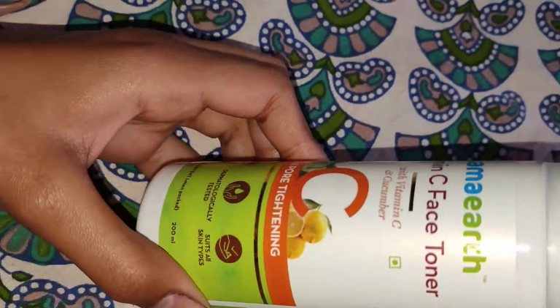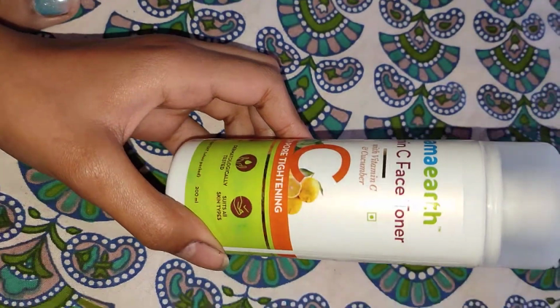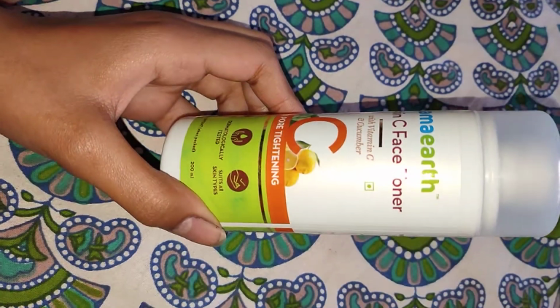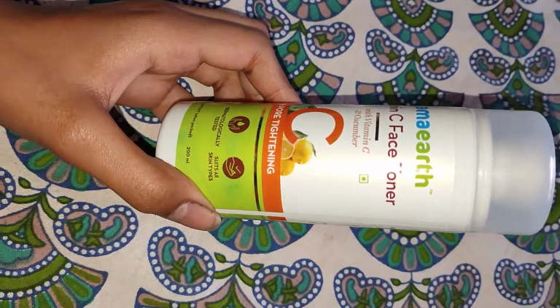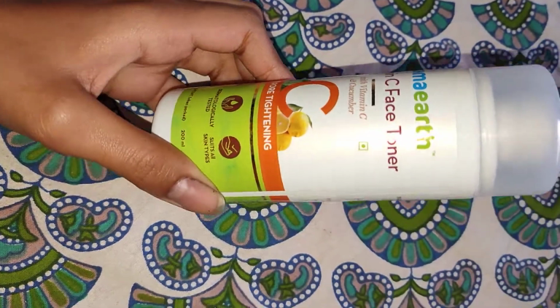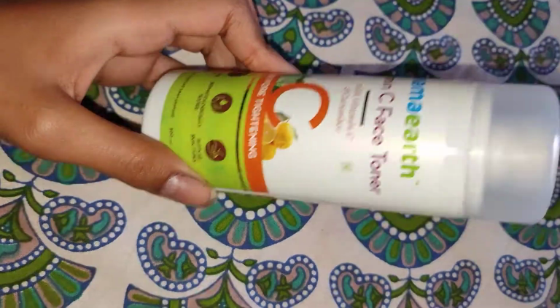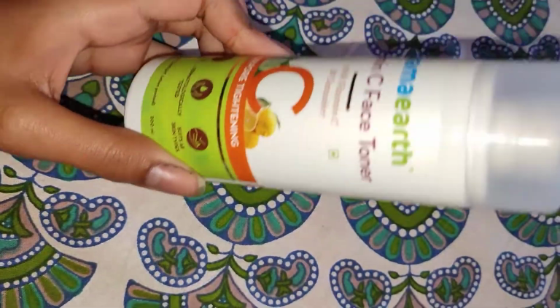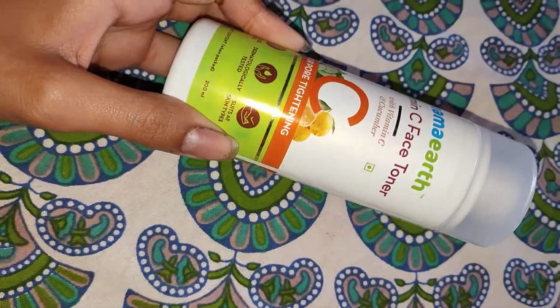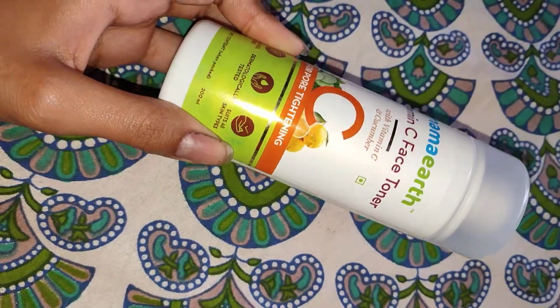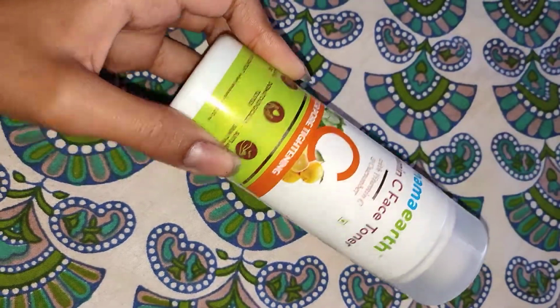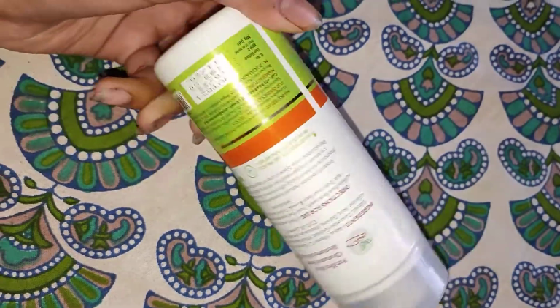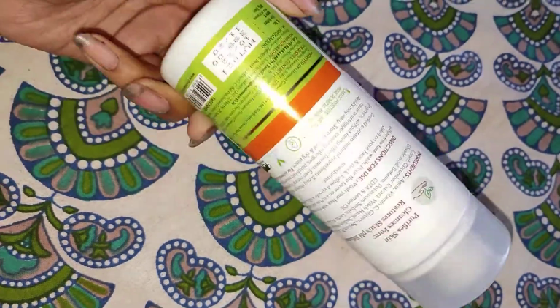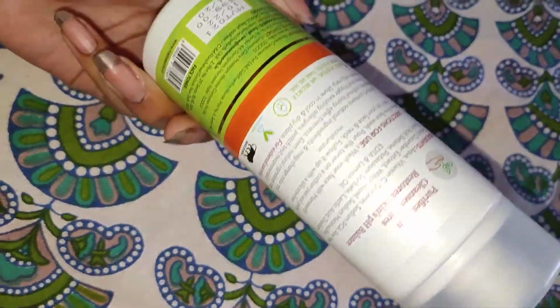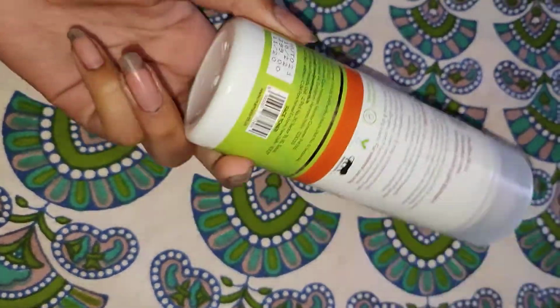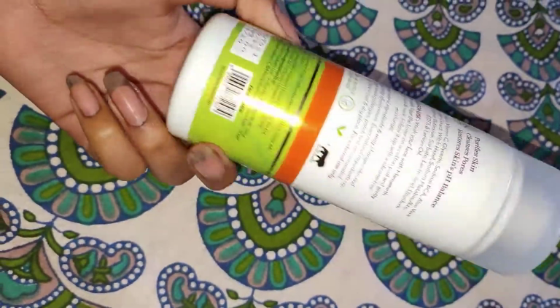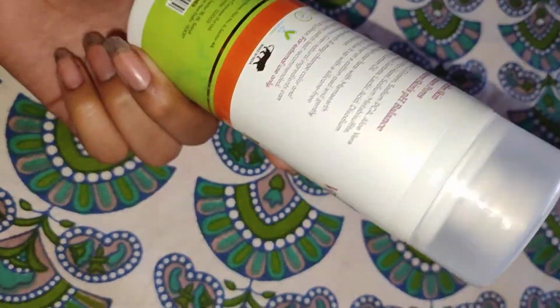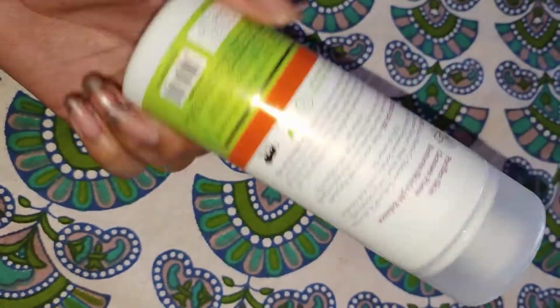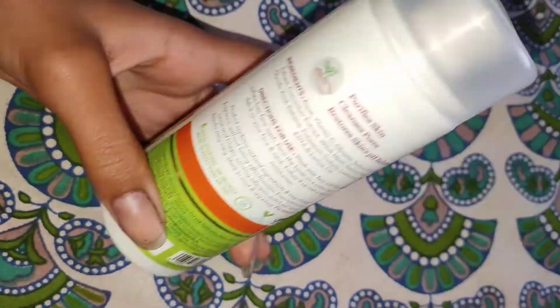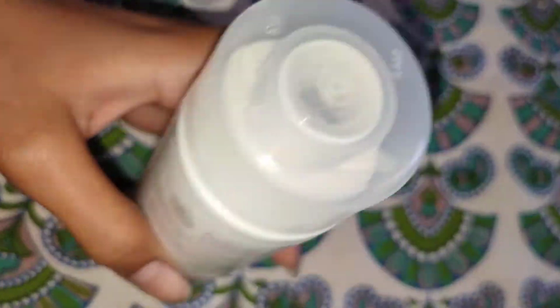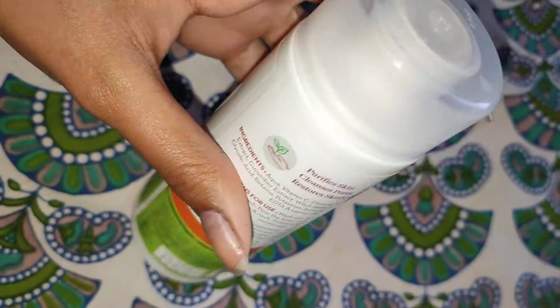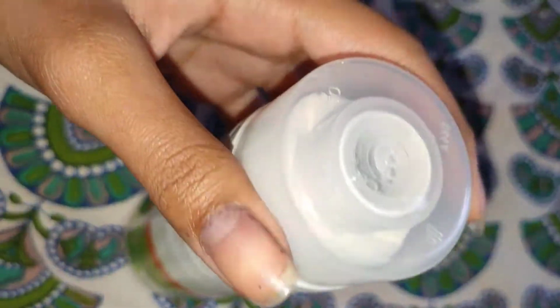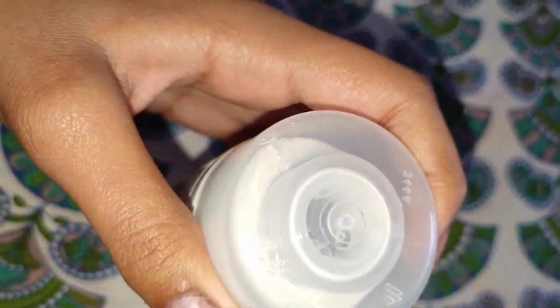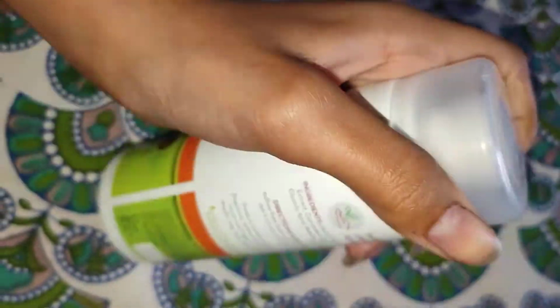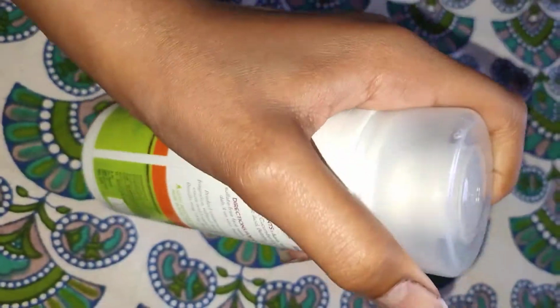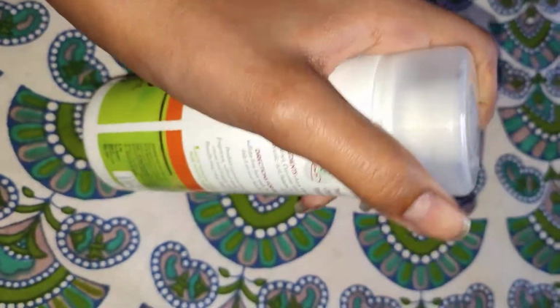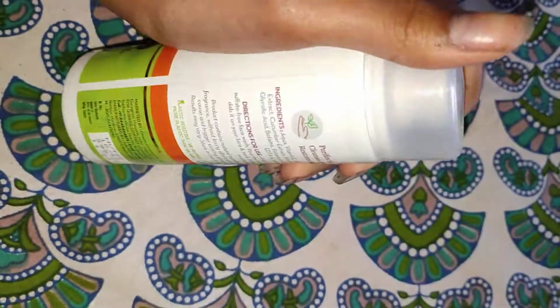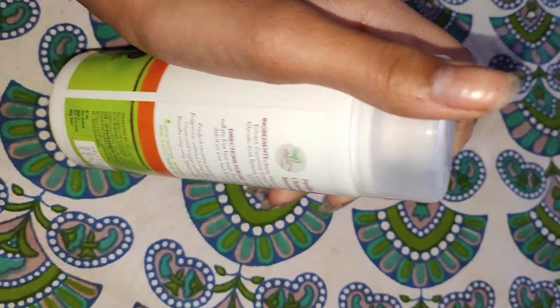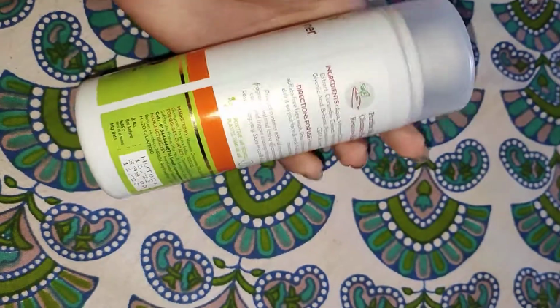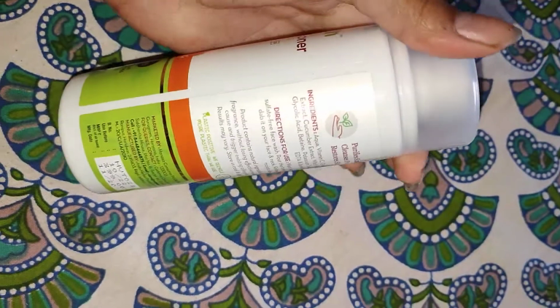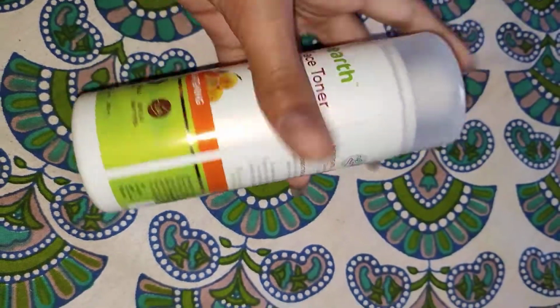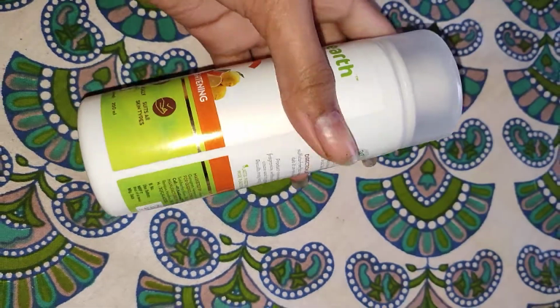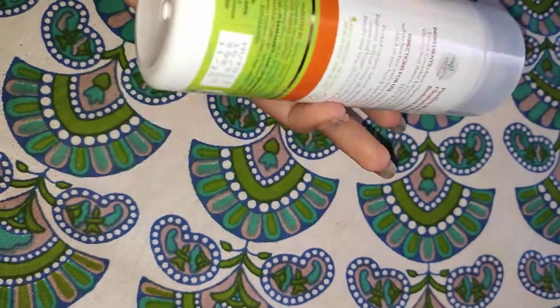But if you have really sensitive skin, you might want to reconsider, because it has a little weird smell. The packaging is quite nice and sturdy.